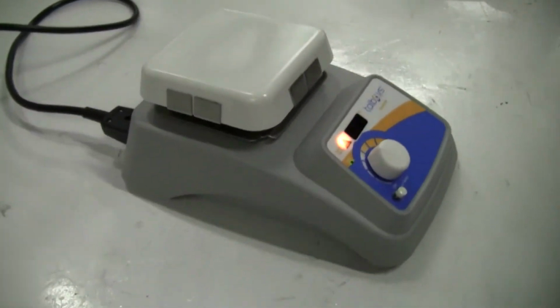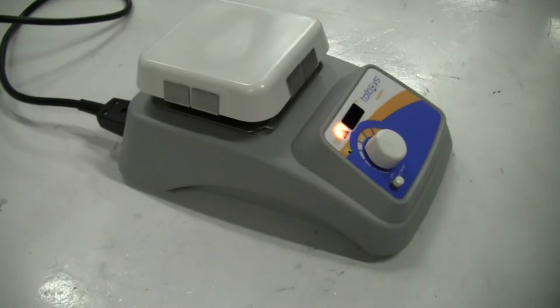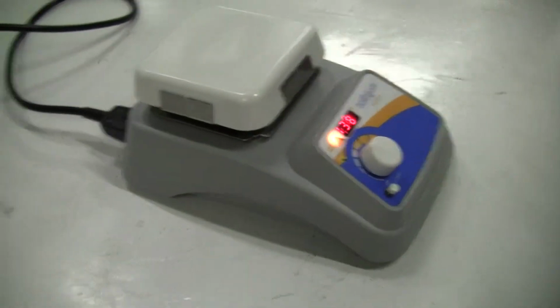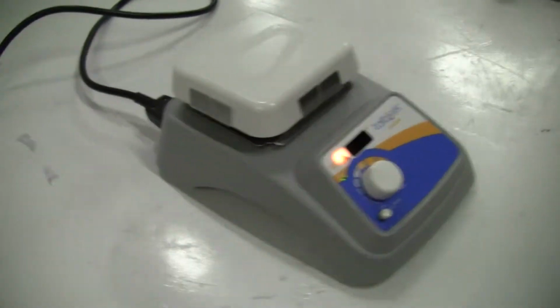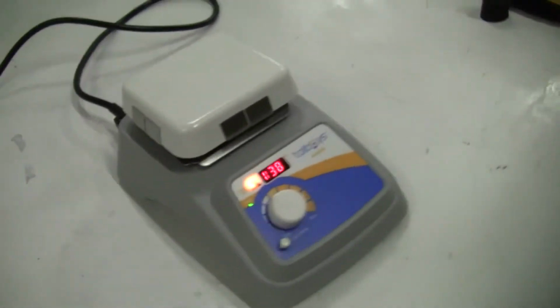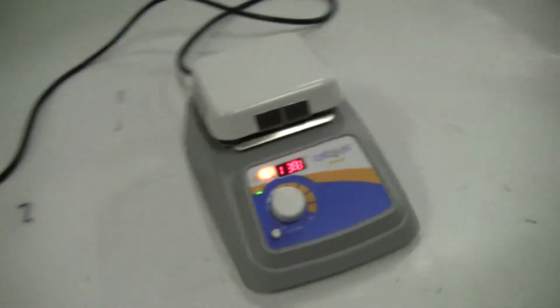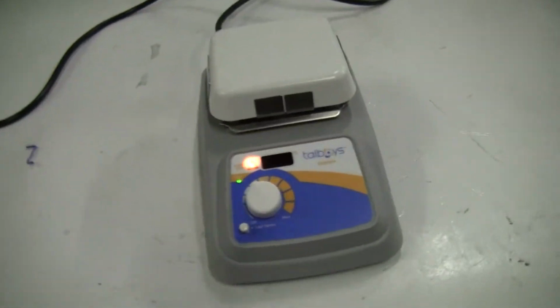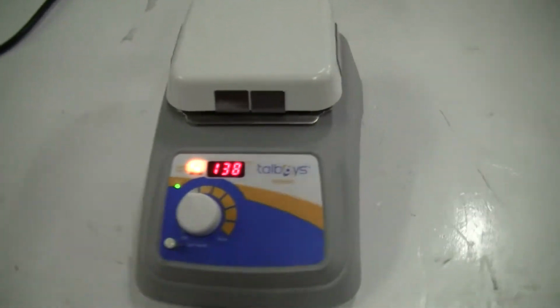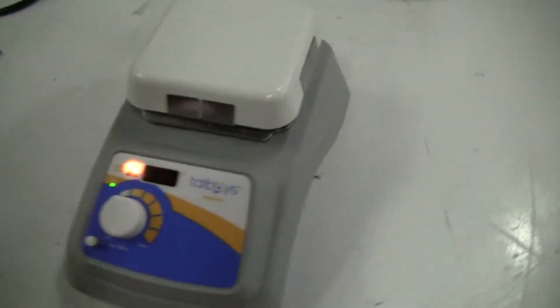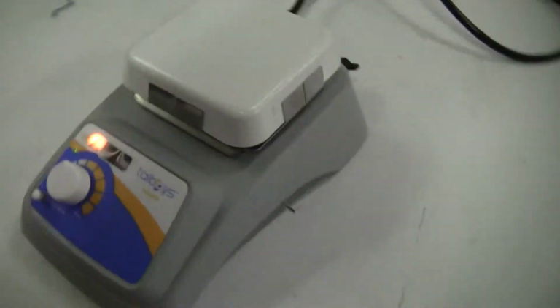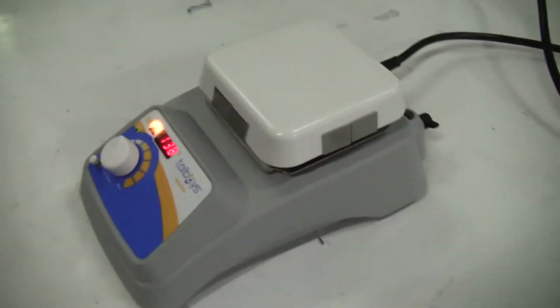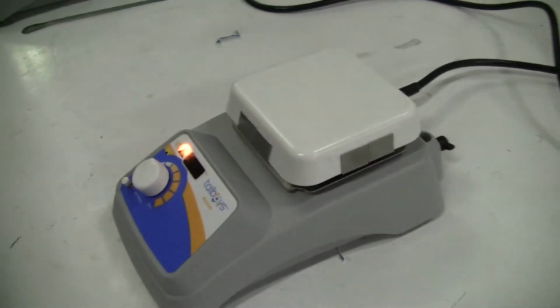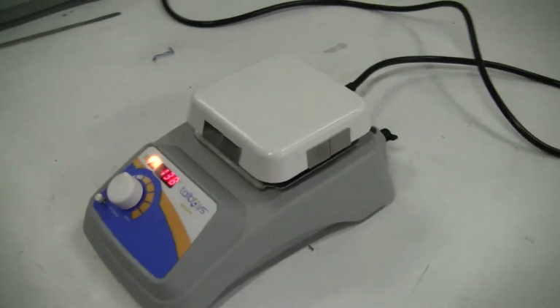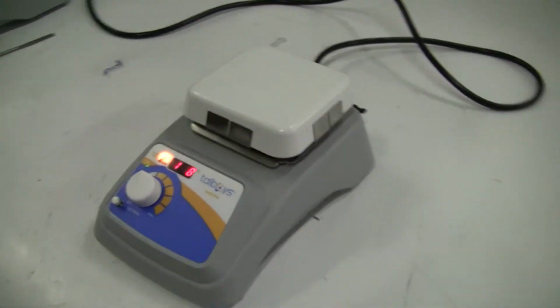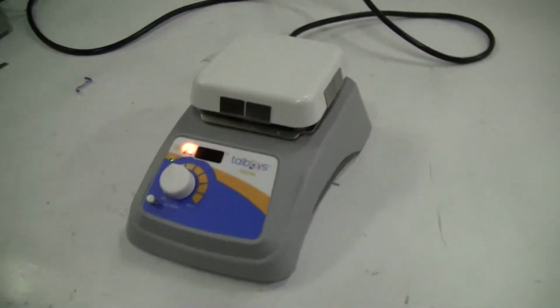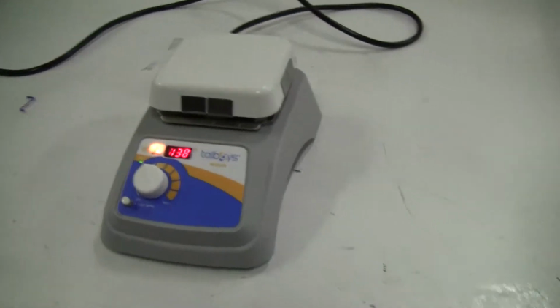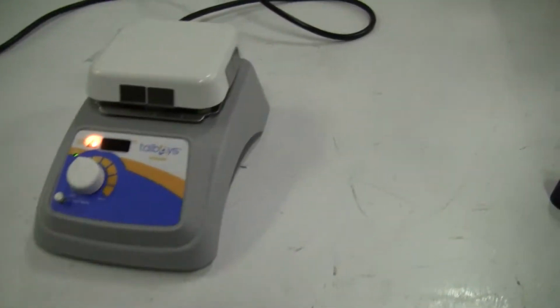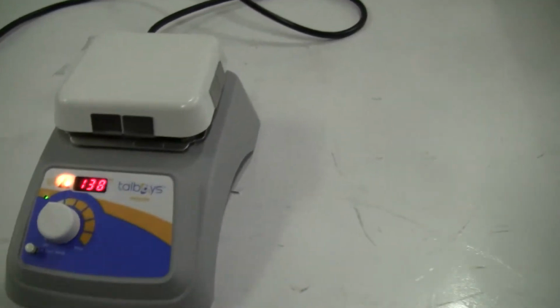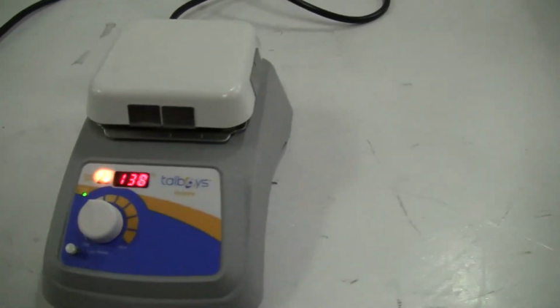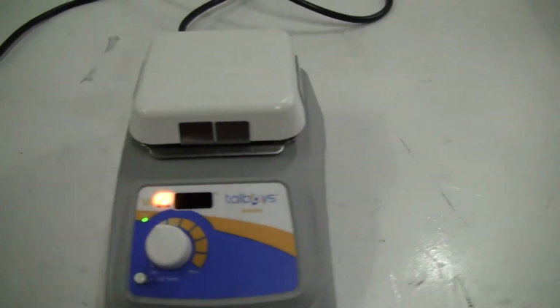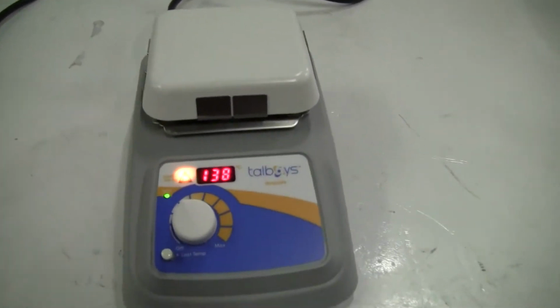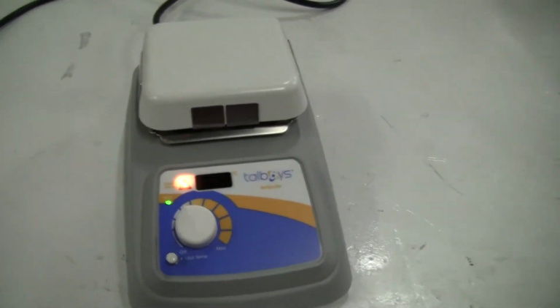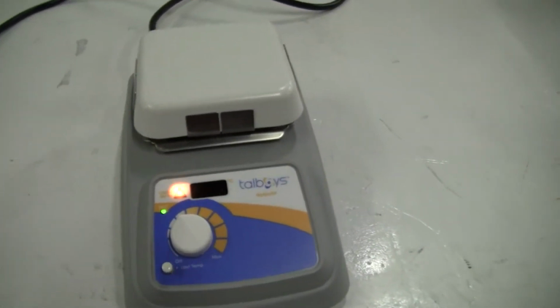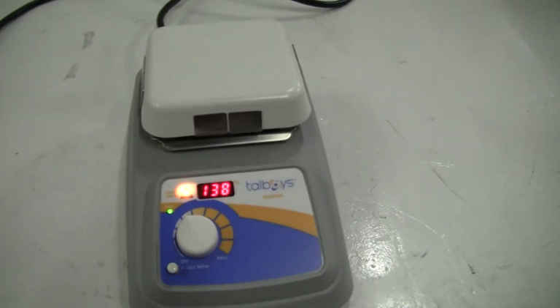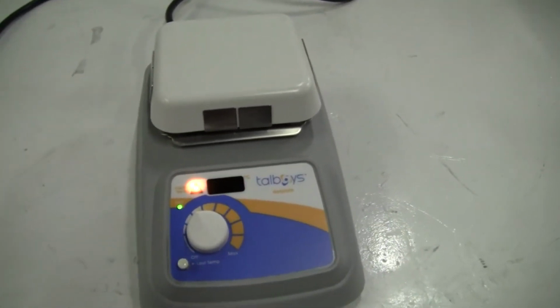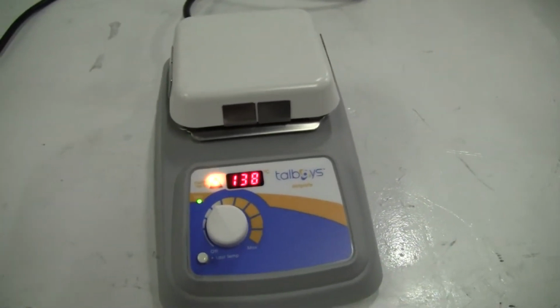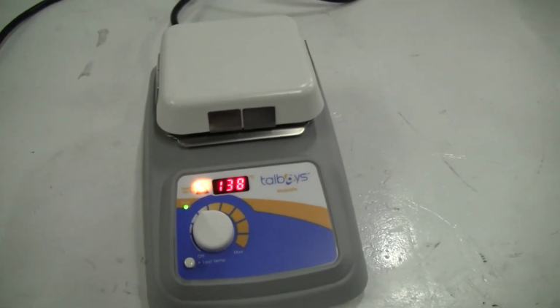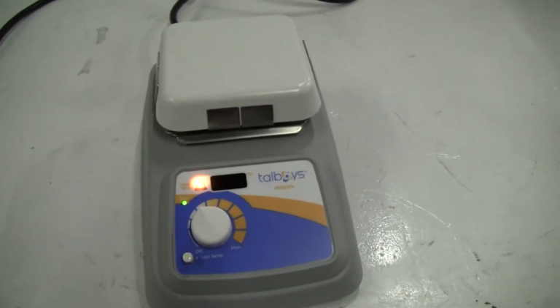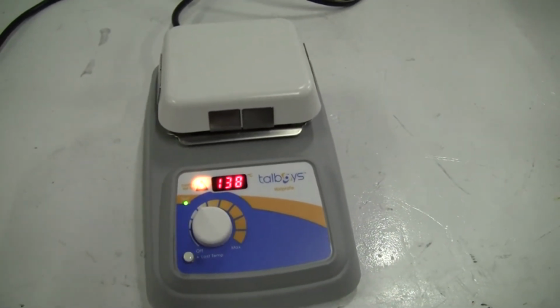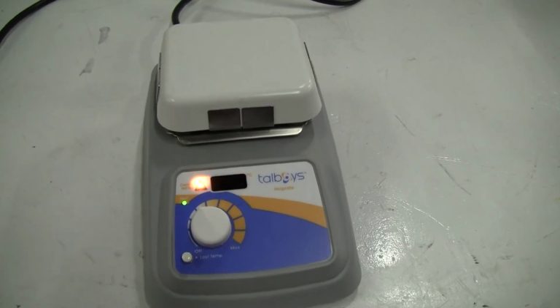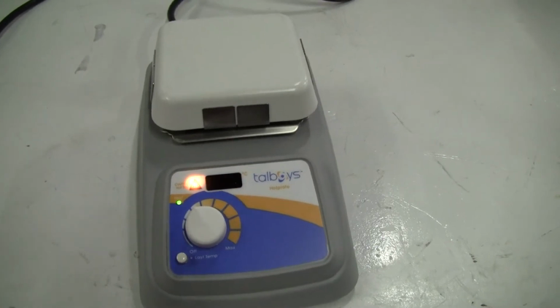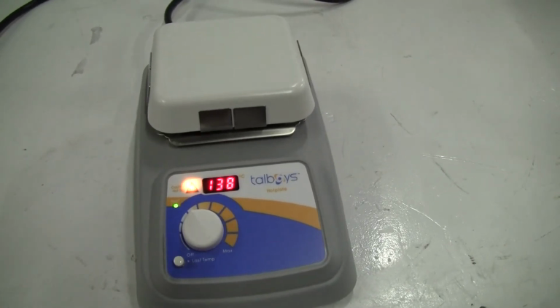Brand new, manufacturer's 5-year warranty. Many sizes available. Call 609-518-9100 or visit HitekTrader.com.